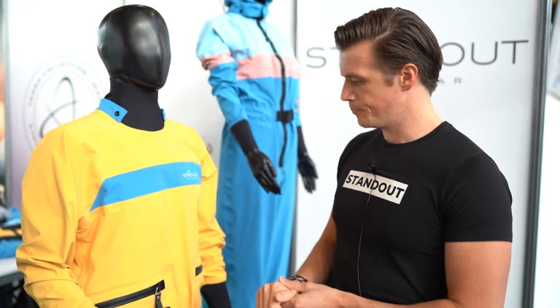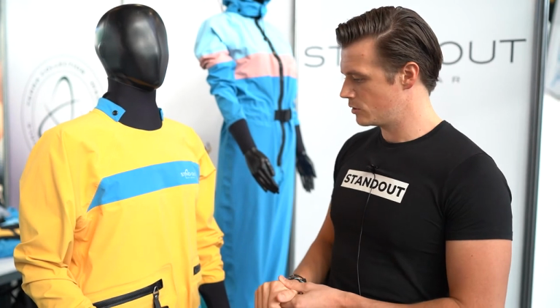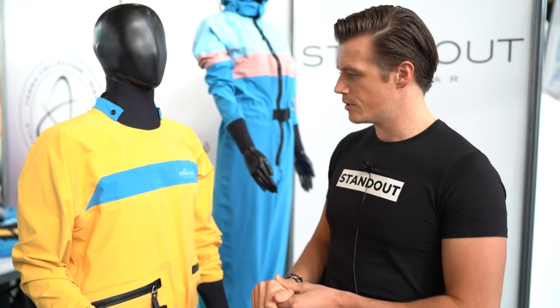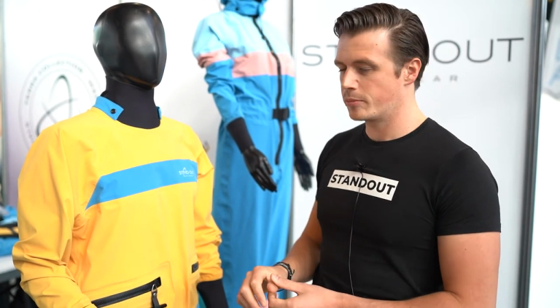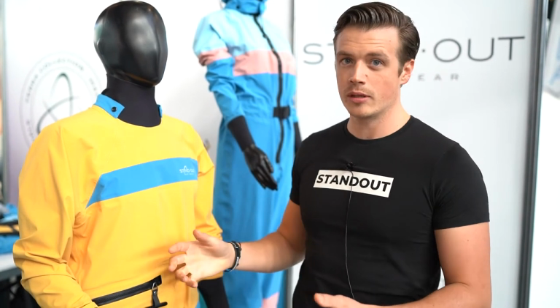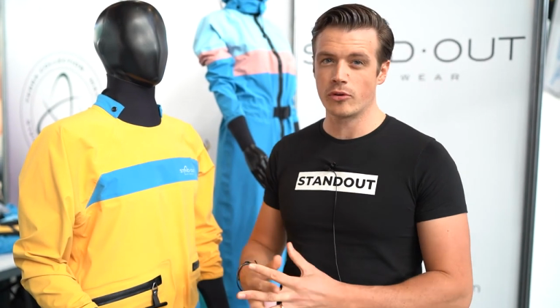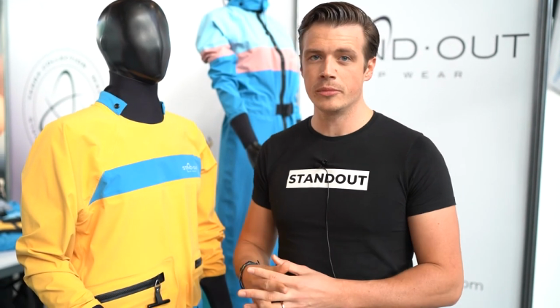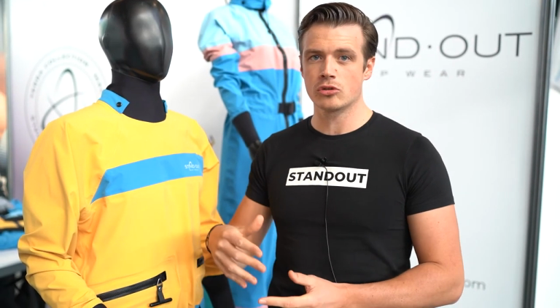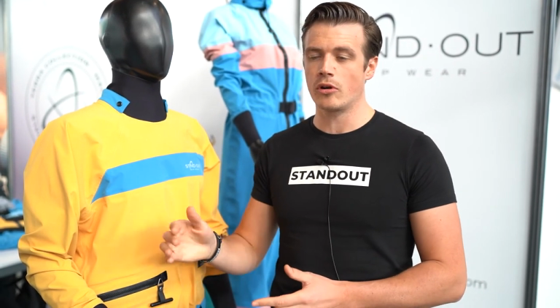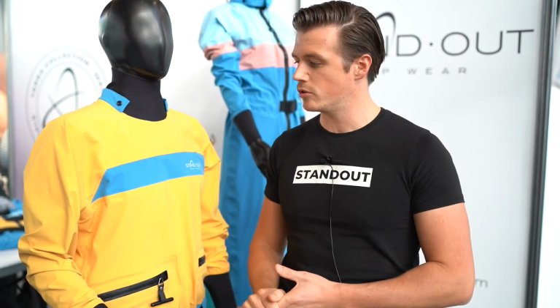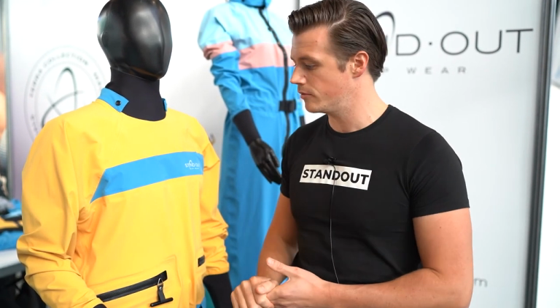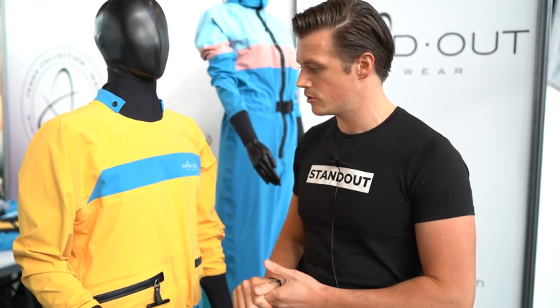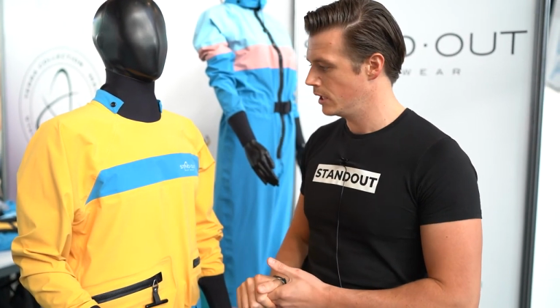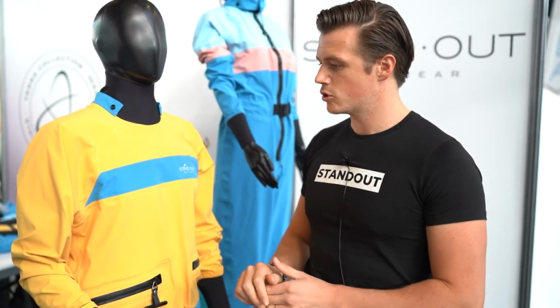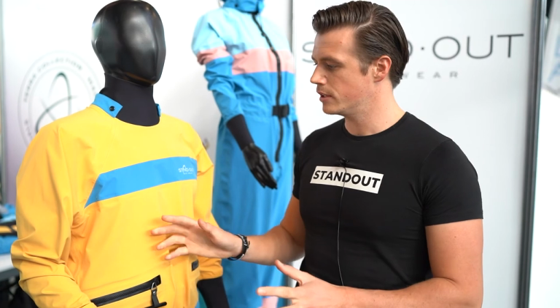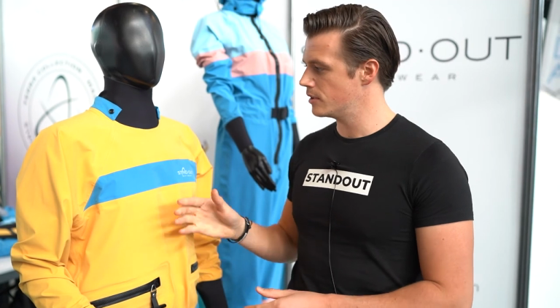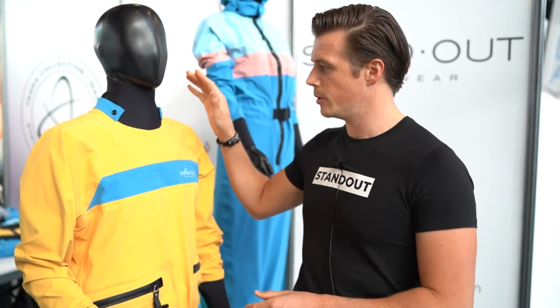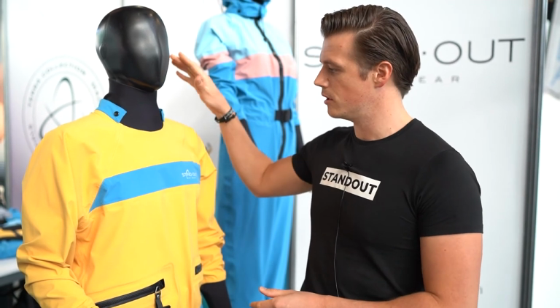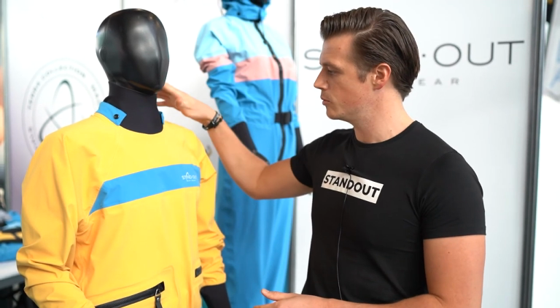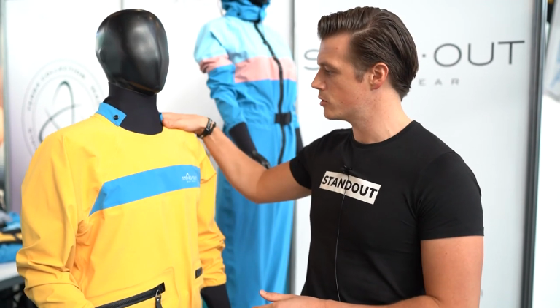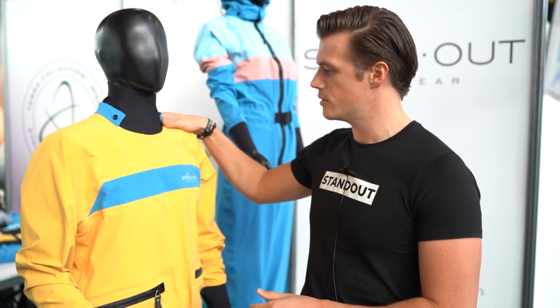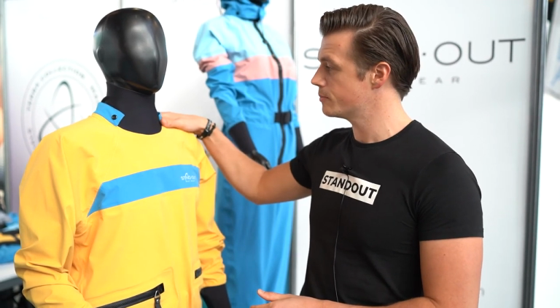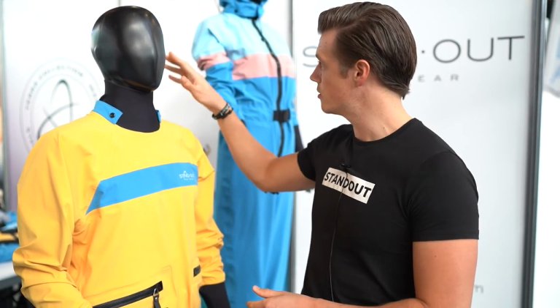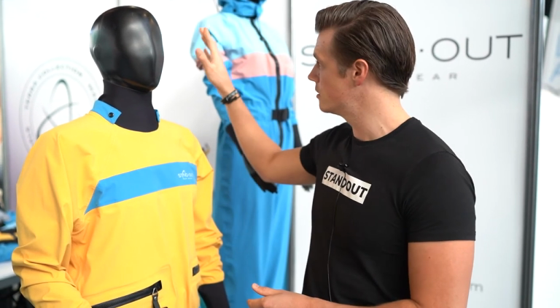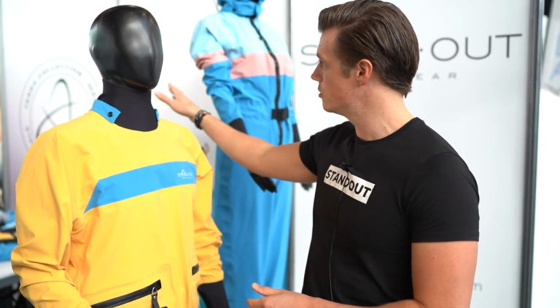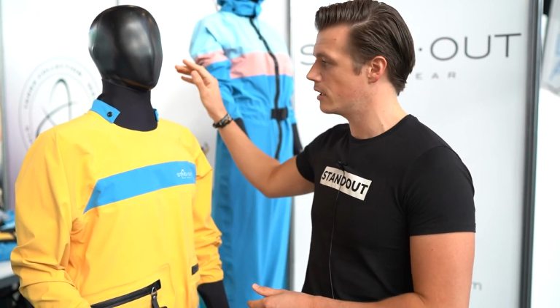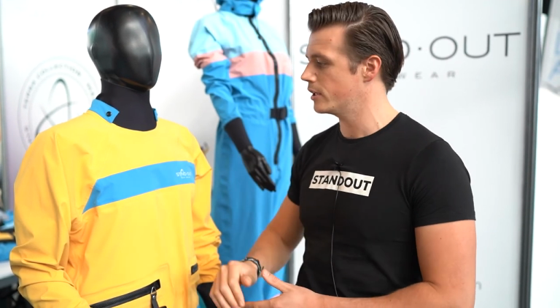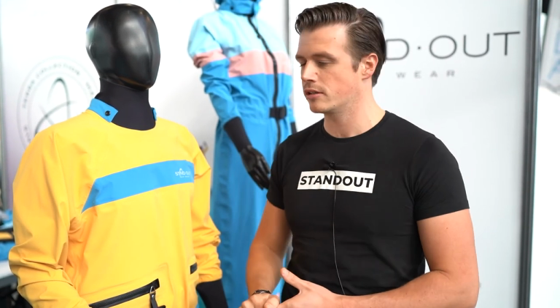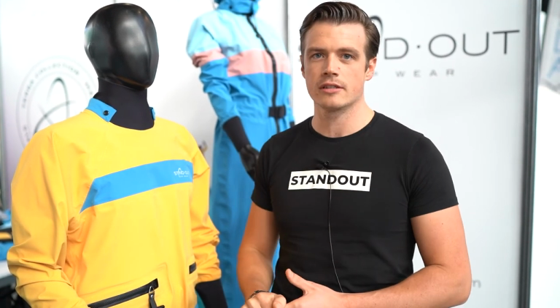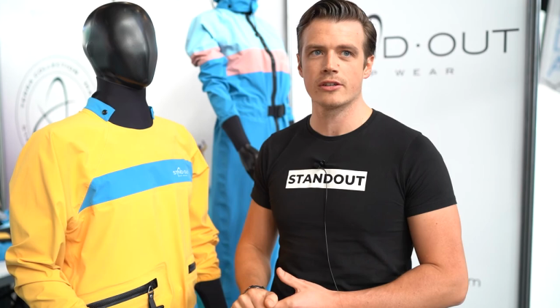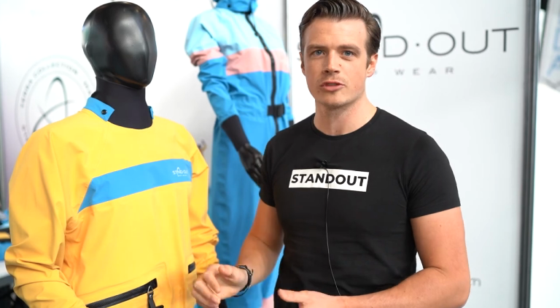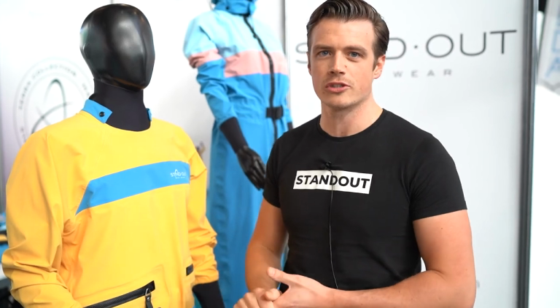The dry suit will be available from mid-October, so actually very soon. That's it about our new BORA dry suit, part of our new Terra collection — thank you so much for watching.